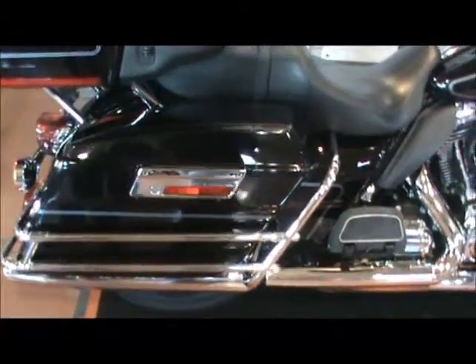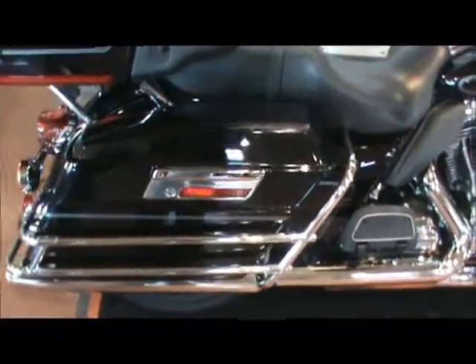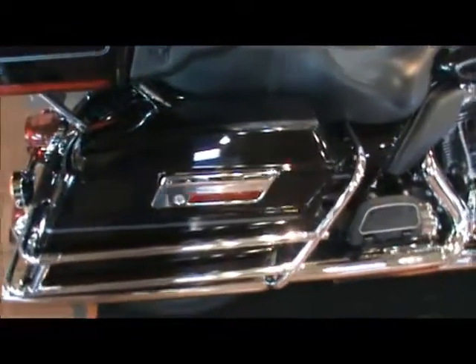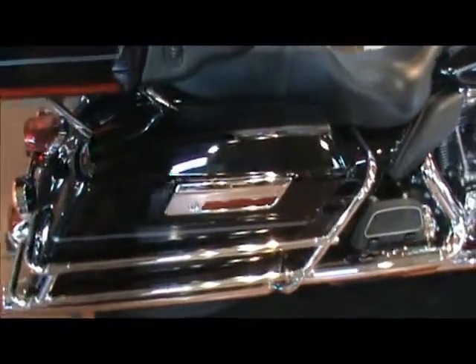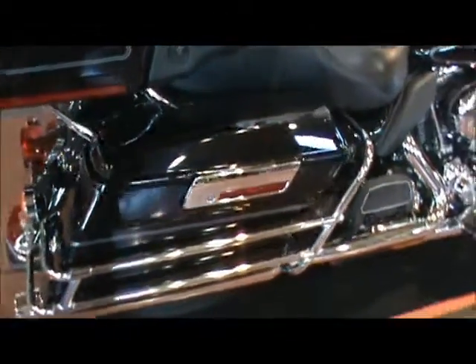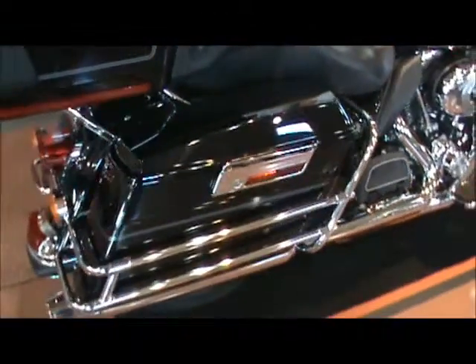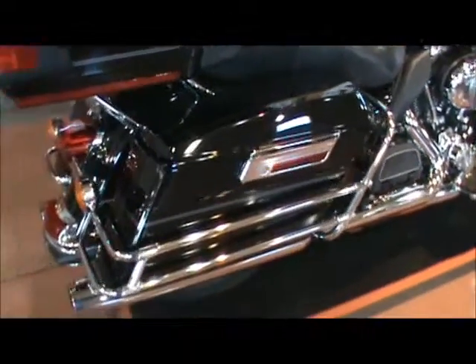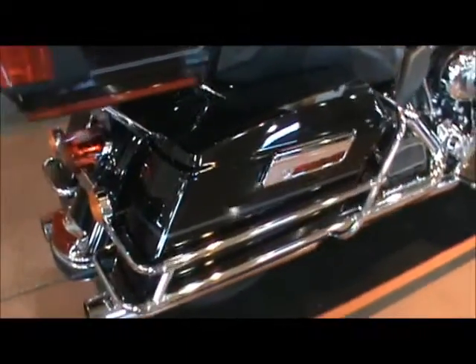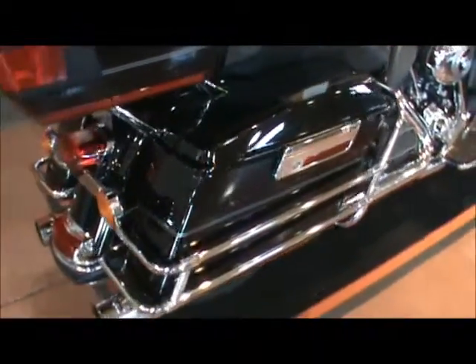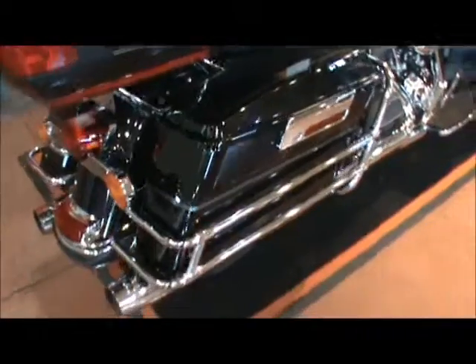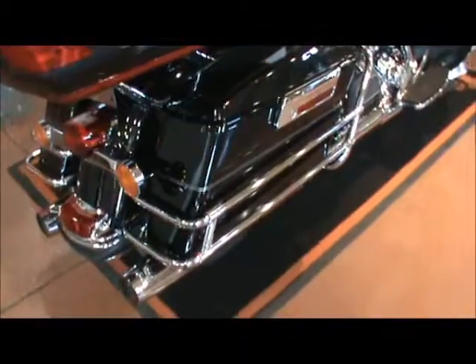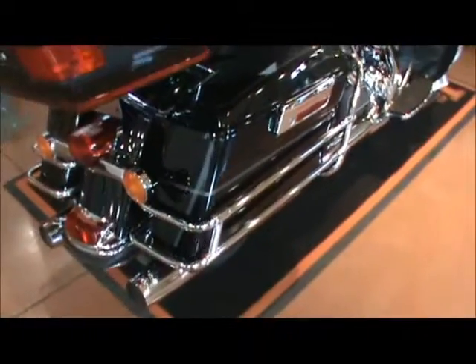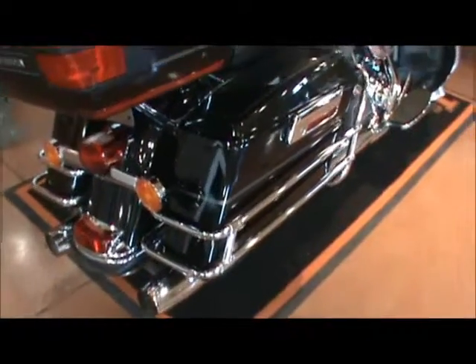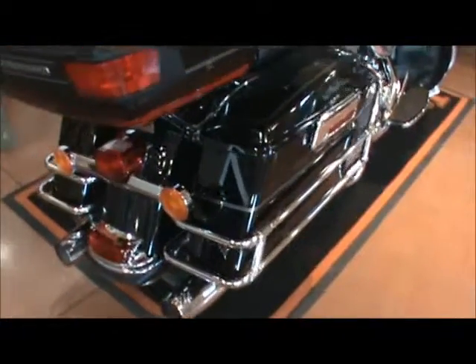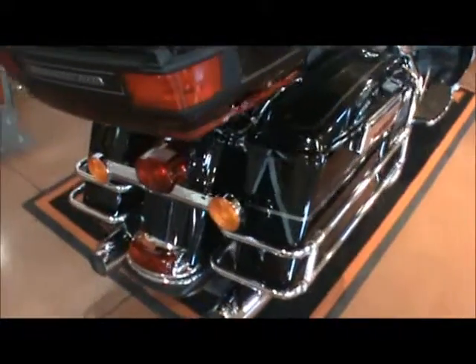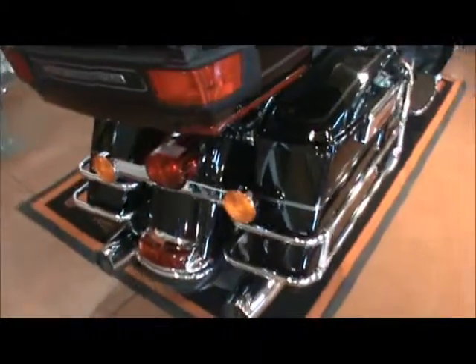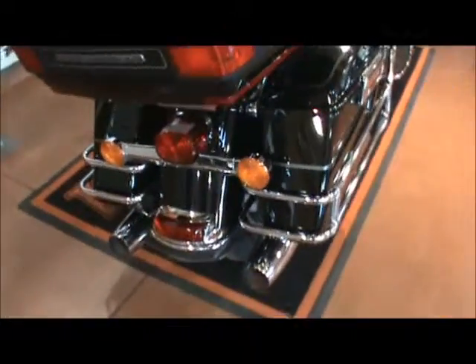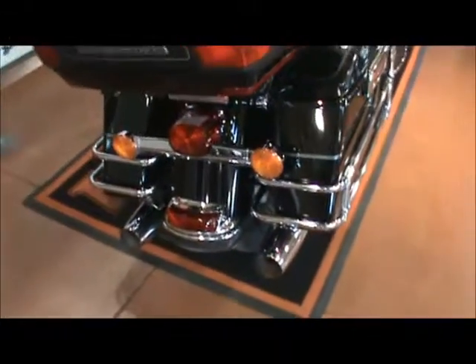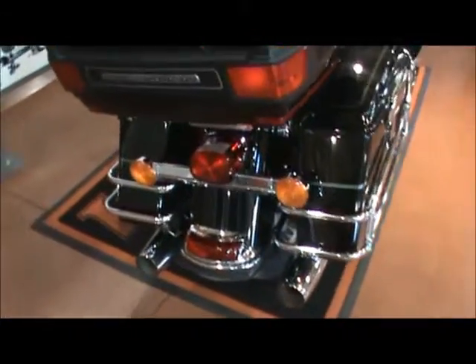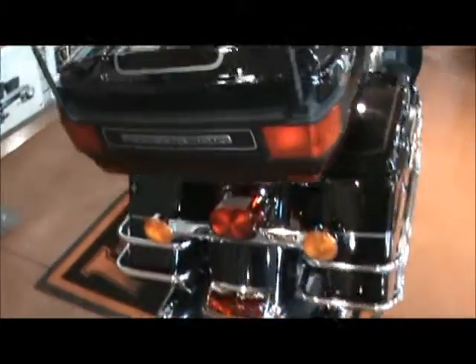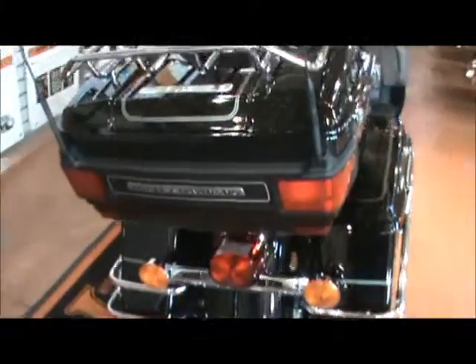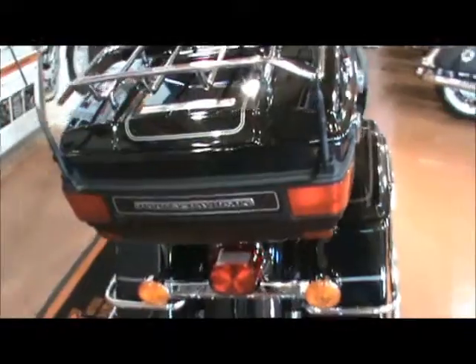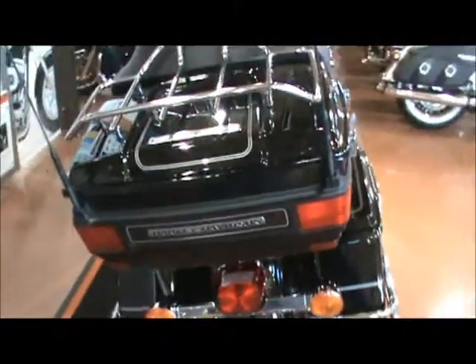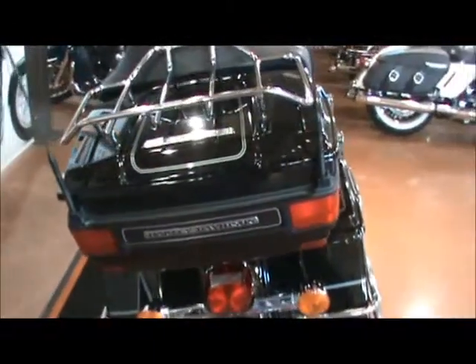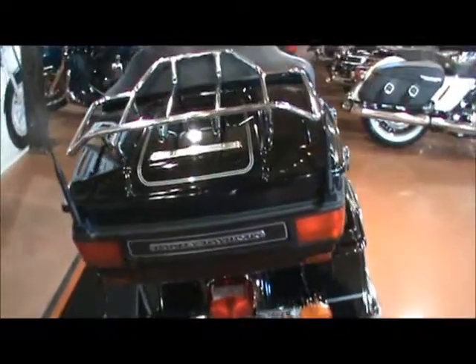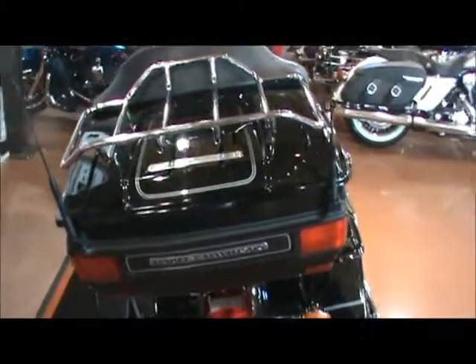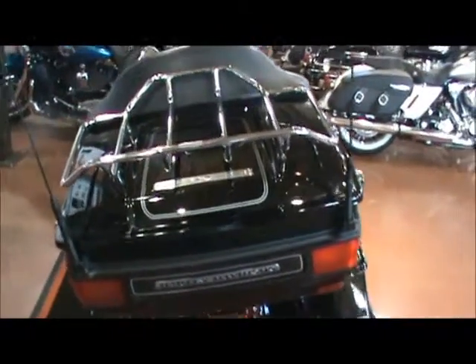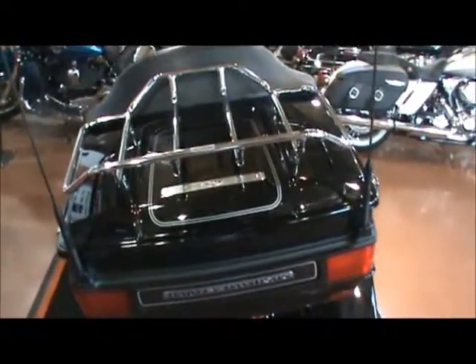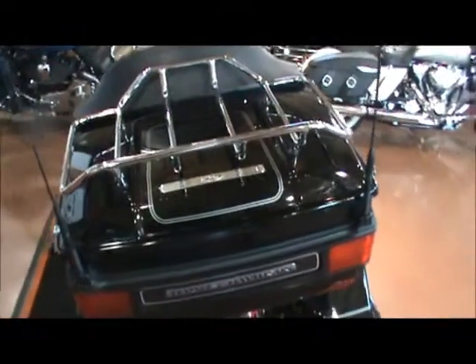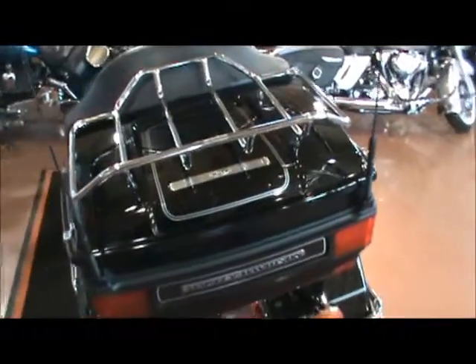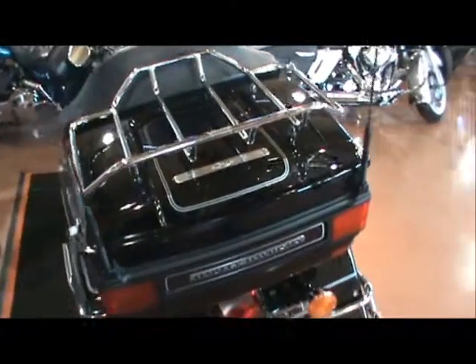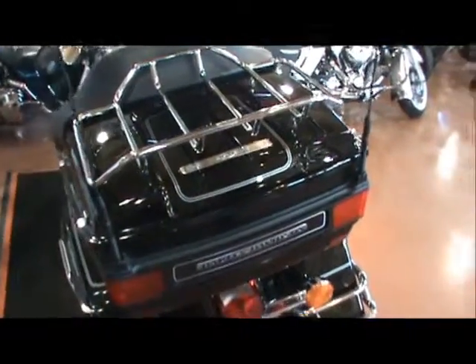Matching hard locking saddlebags with a chrome guard around them, a tour pack, and this bike does have the luggage rack installed on it.